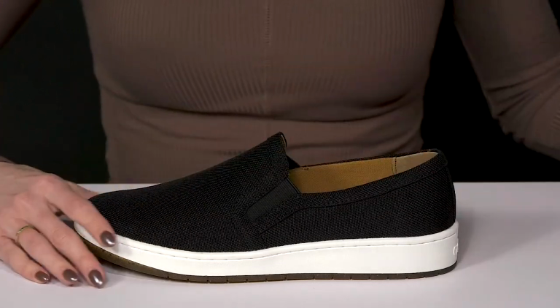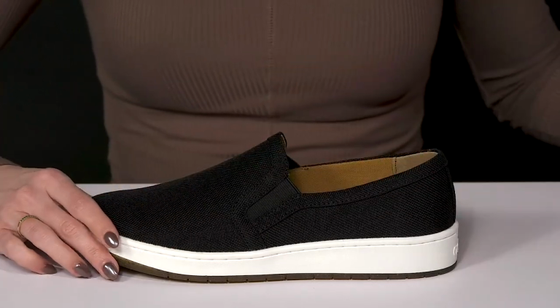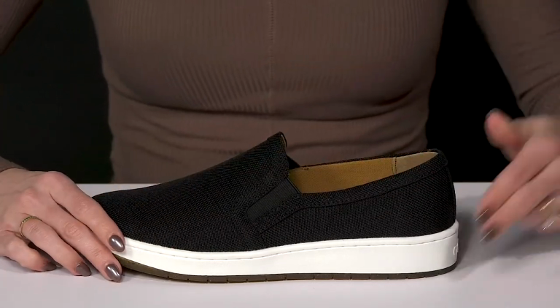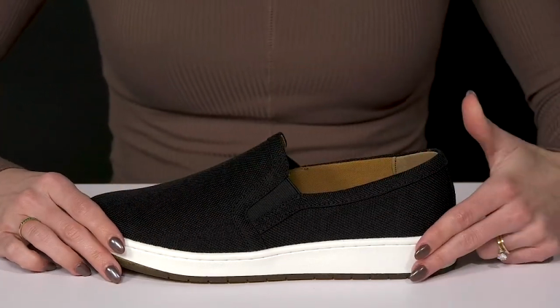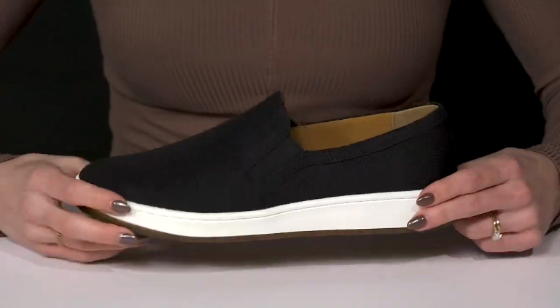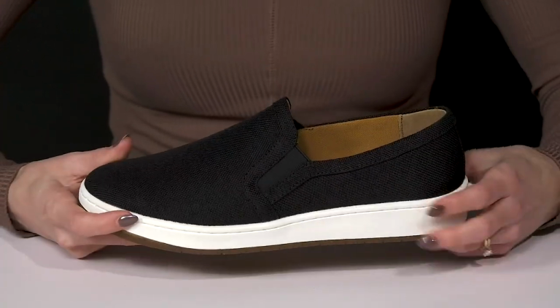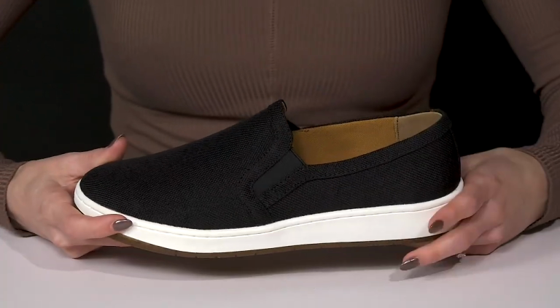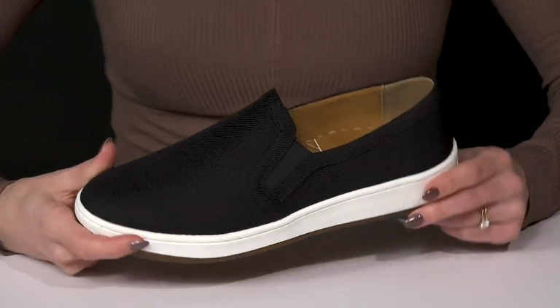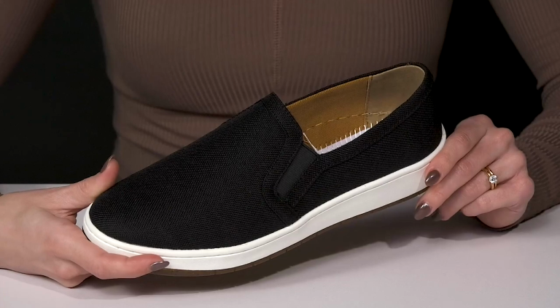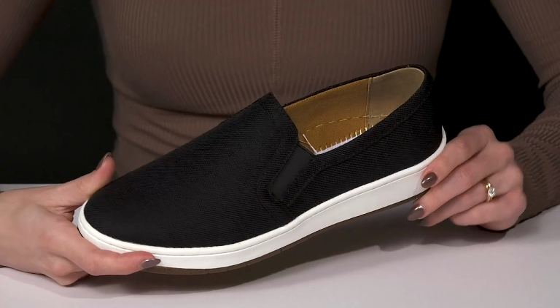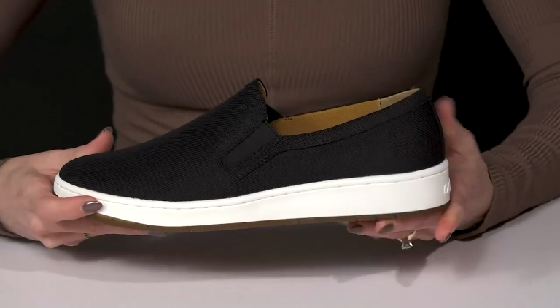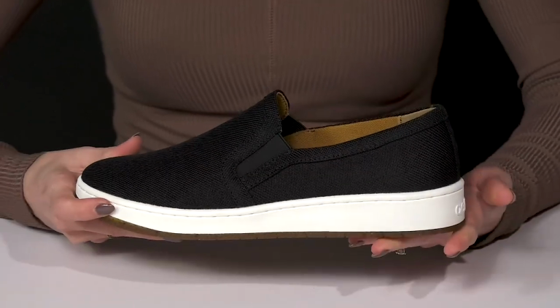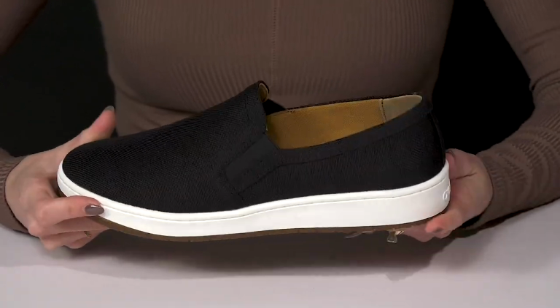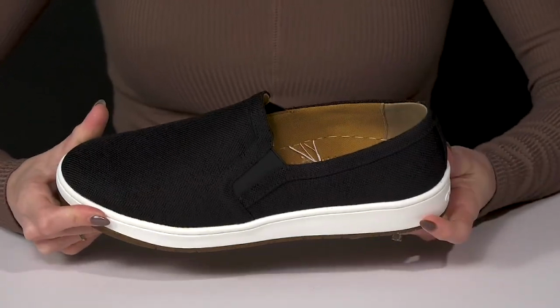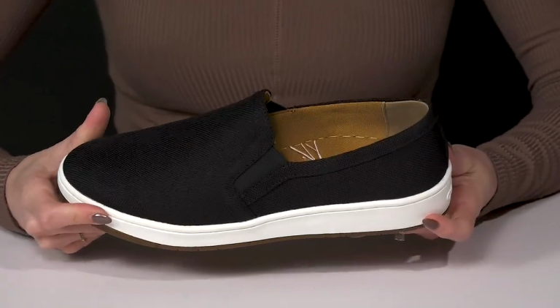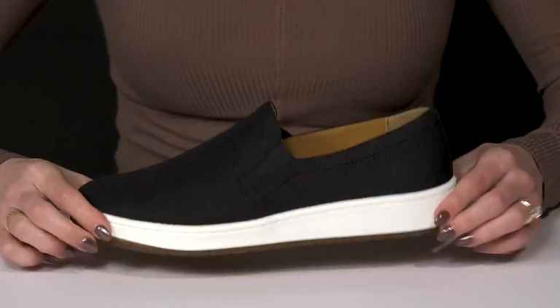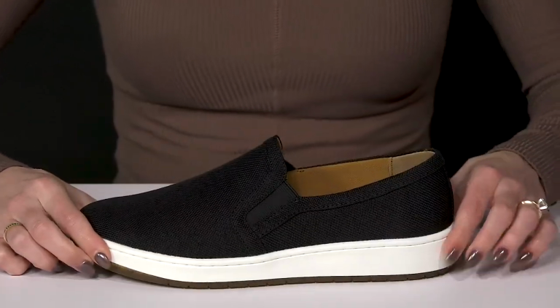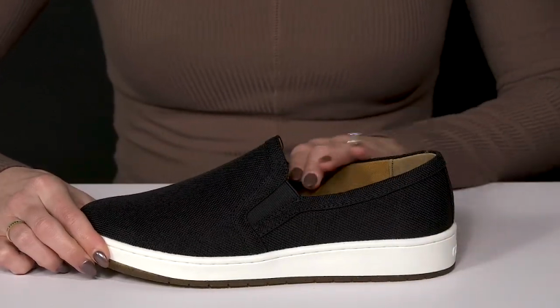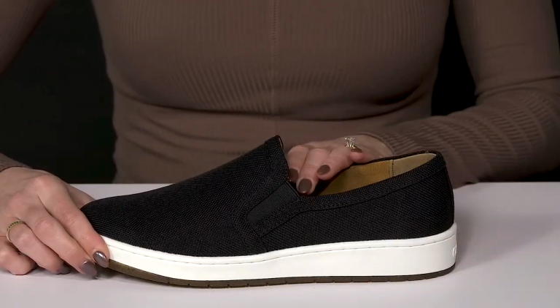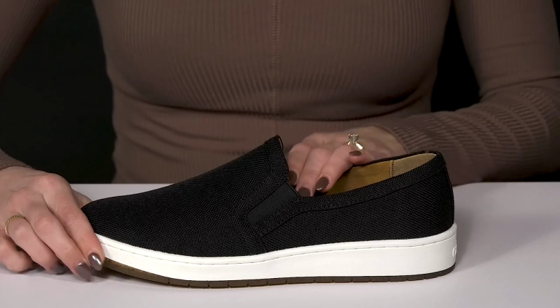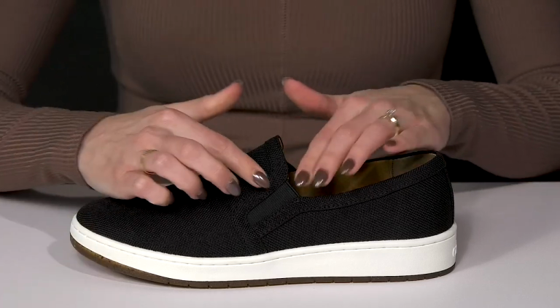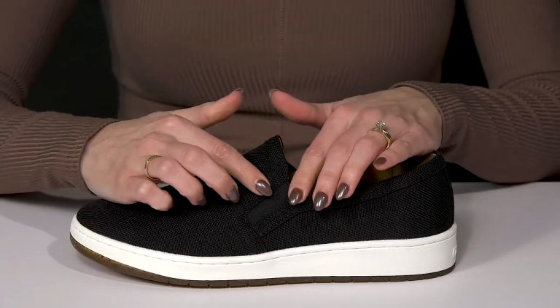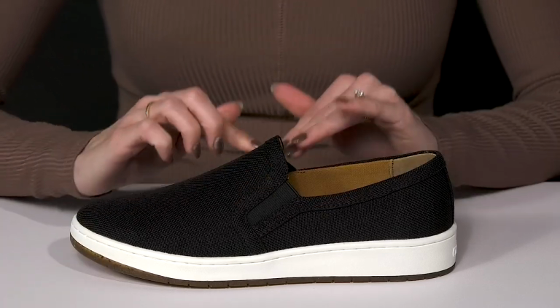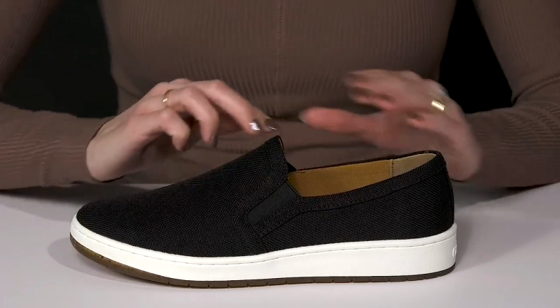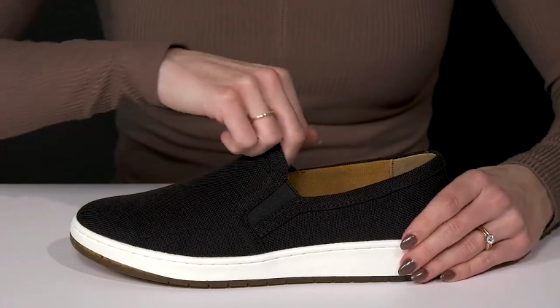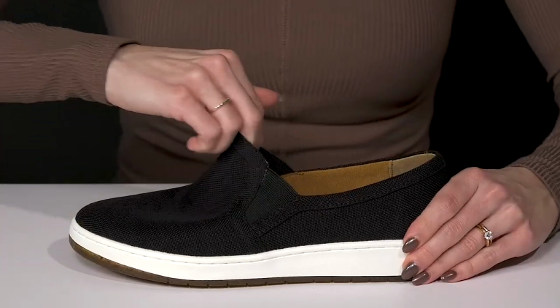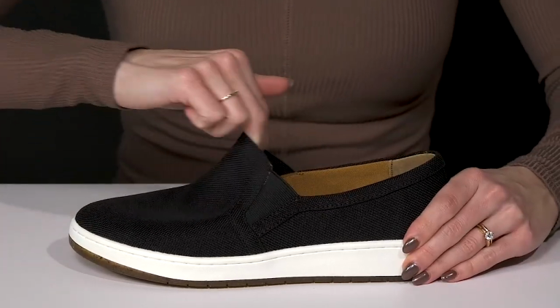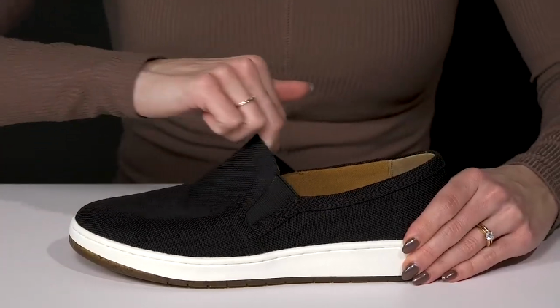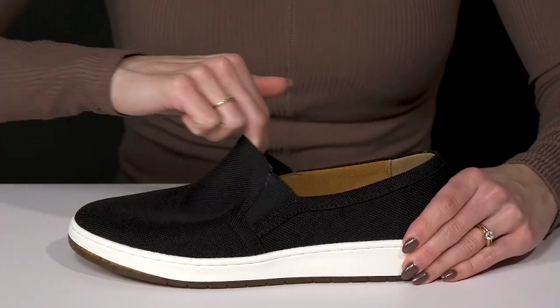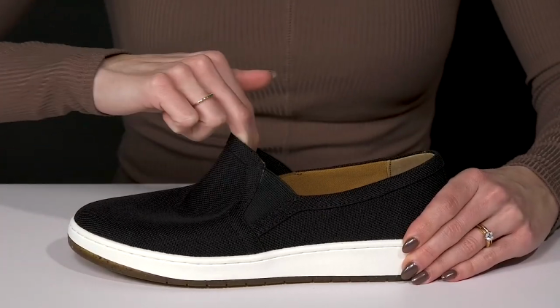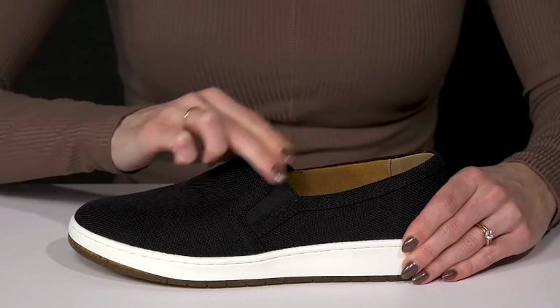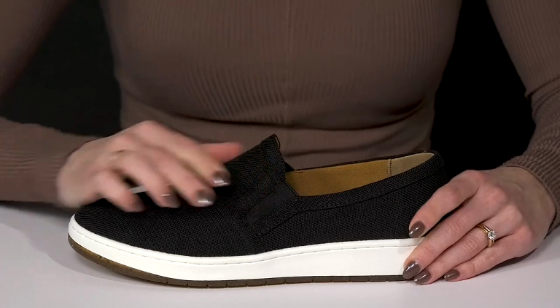There's a lightweight midsole that's going to deliver great cushioning and shock absorption, making these super durable and long-lasting. The slip-on style is super convenient, and they have stretch panels on either side to really give you a comfortable and easy on and off.